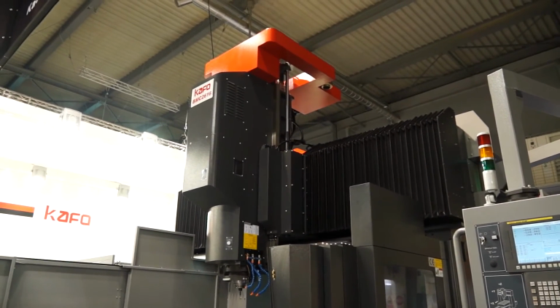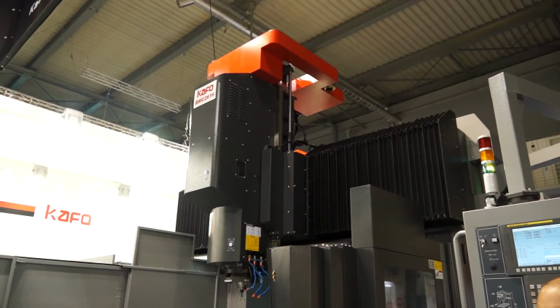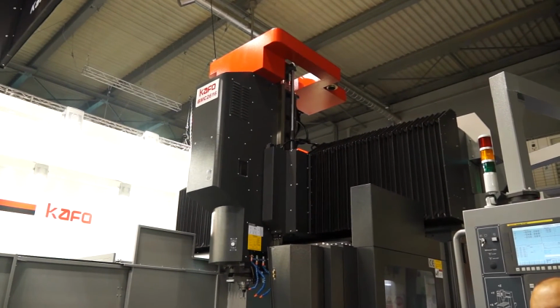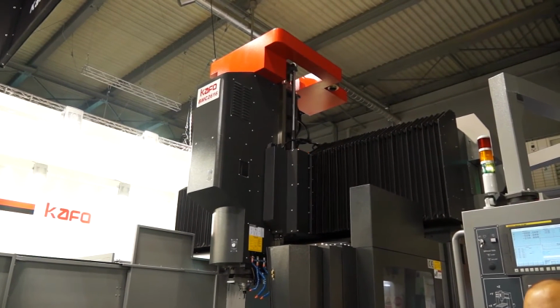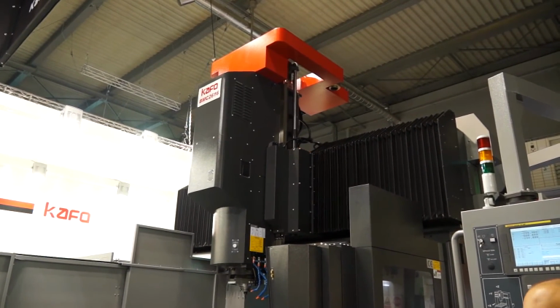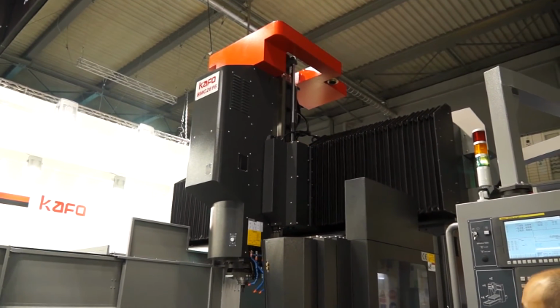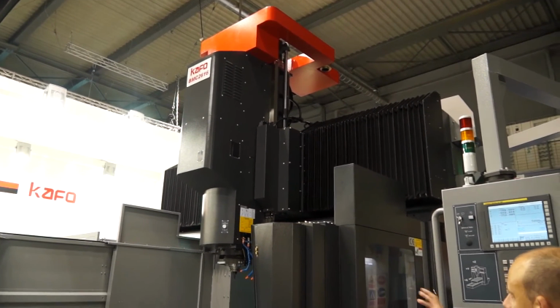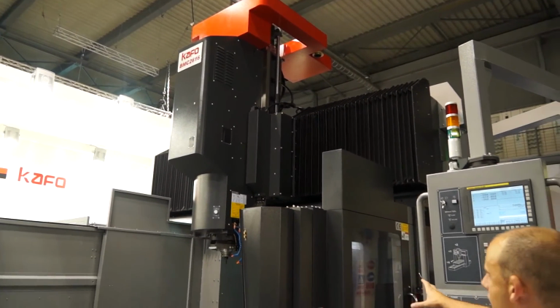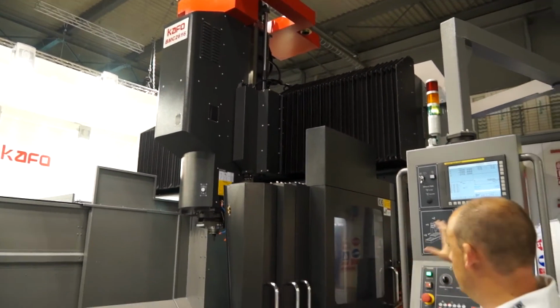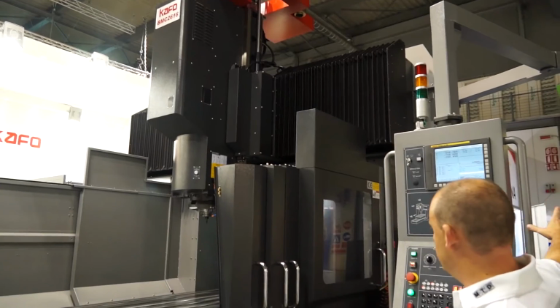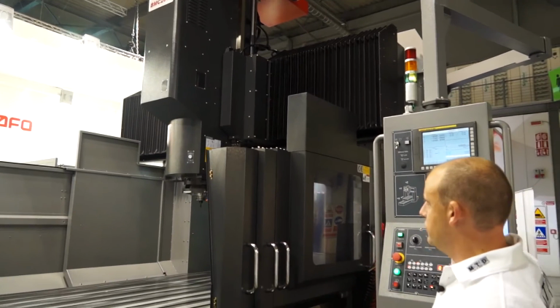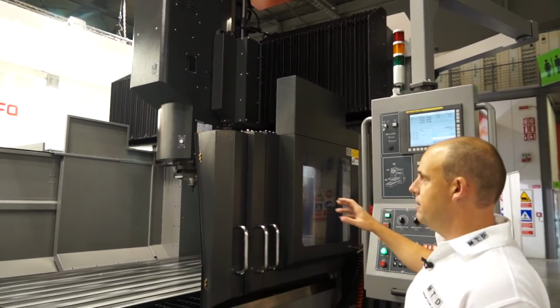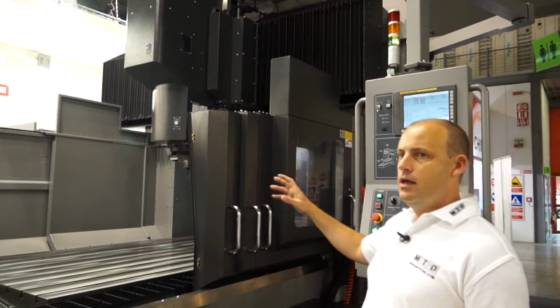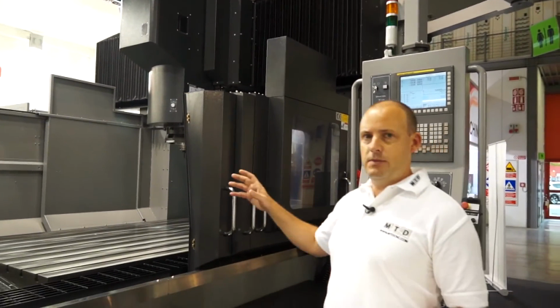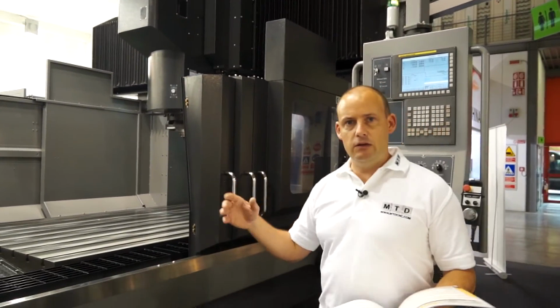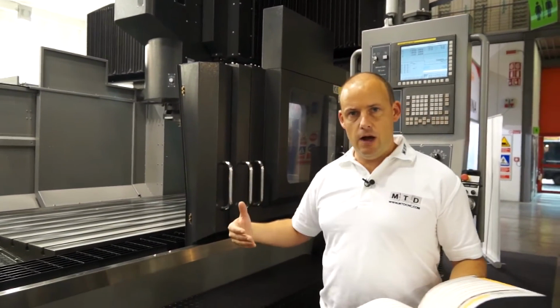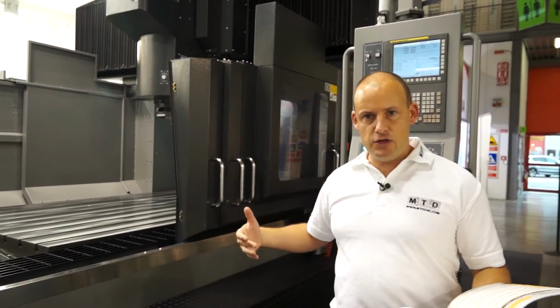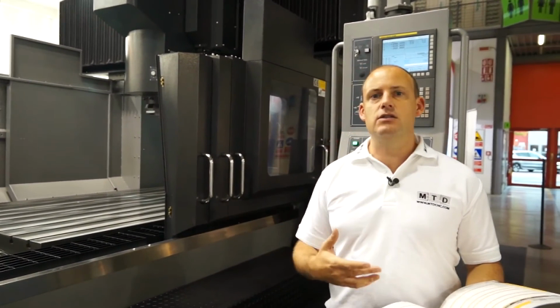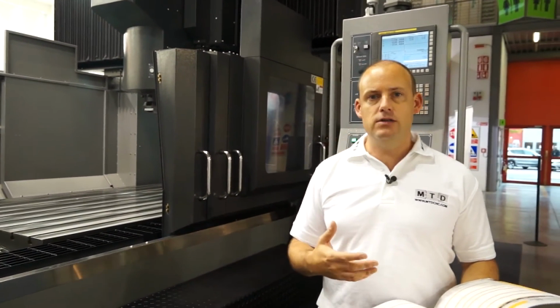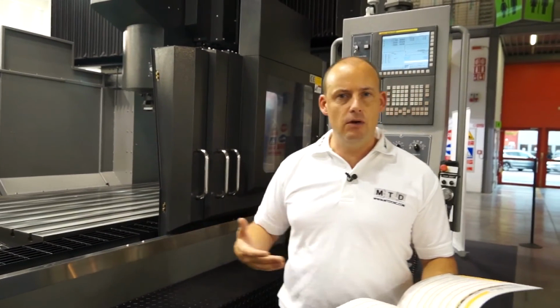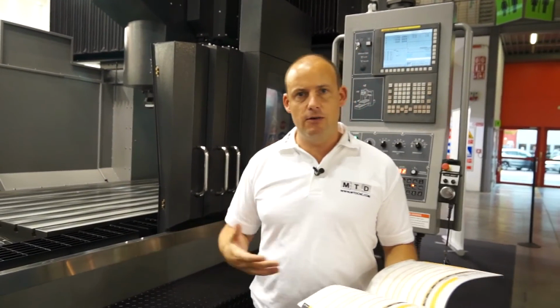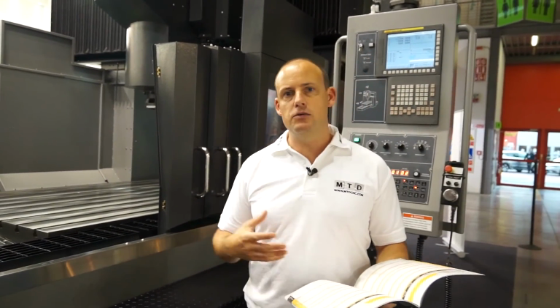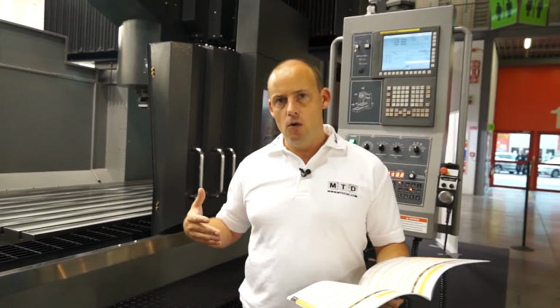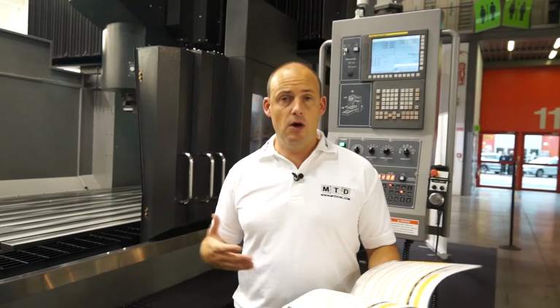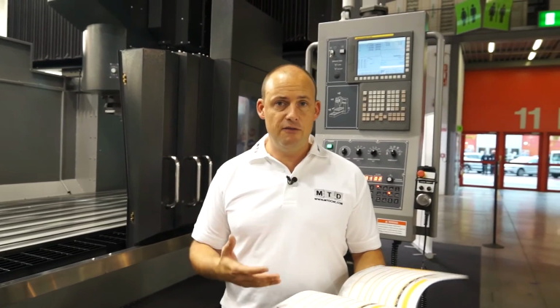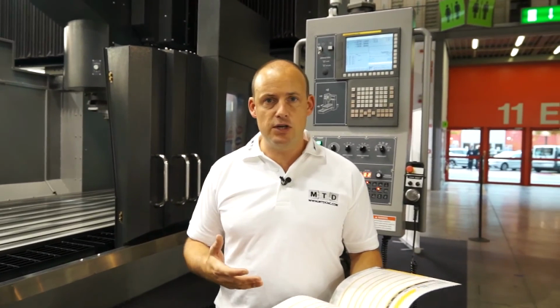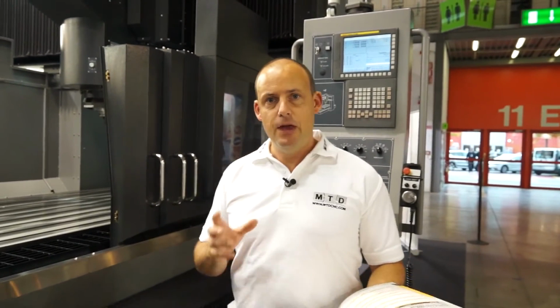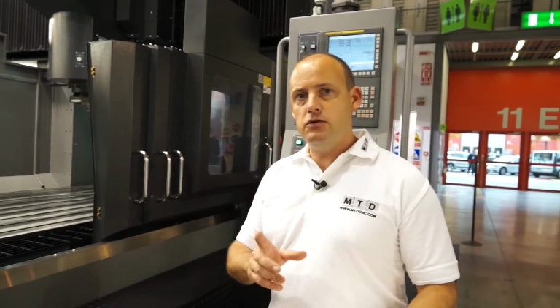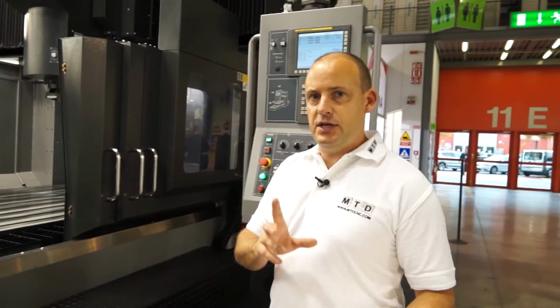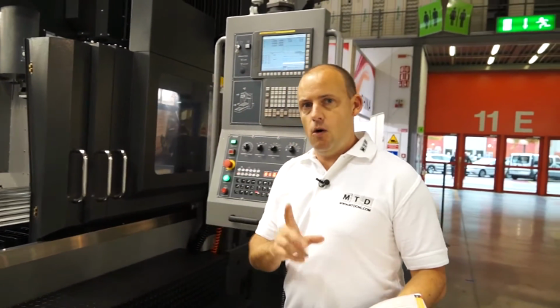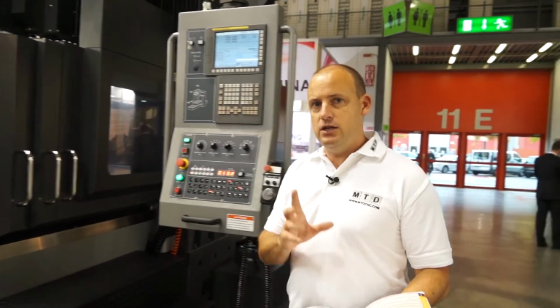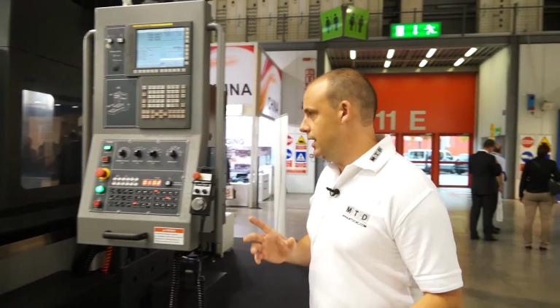The heads on this machine — you can also get additional heads which we can see around the side in a minute — which means we can do machining into the side, so maybe 90 degree angles or side and face machining. And those are fitted or changed manually.